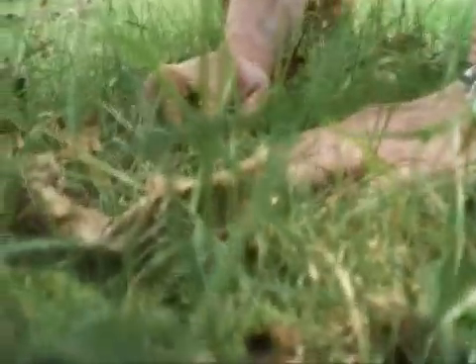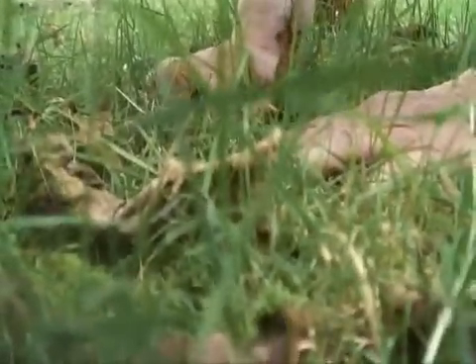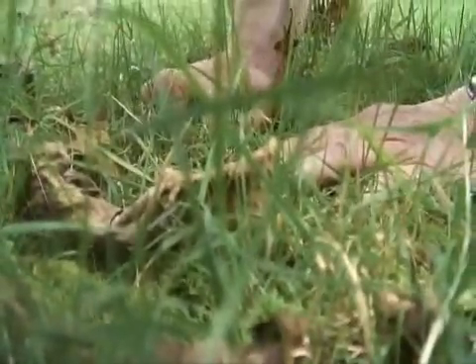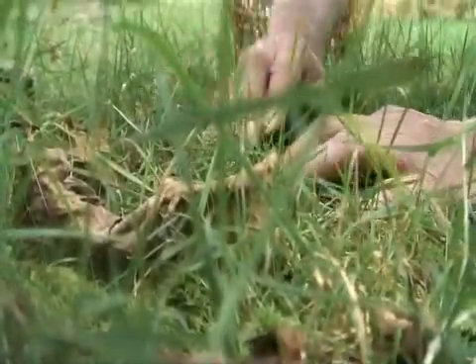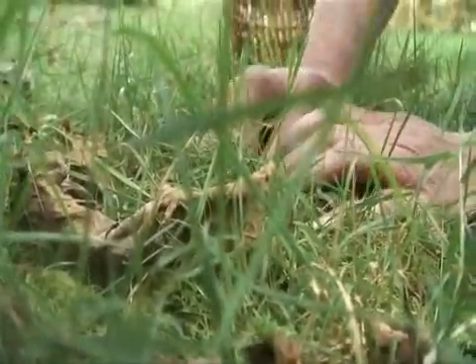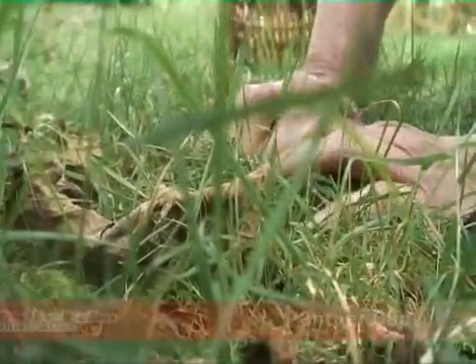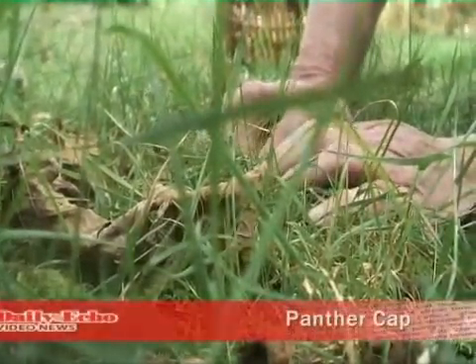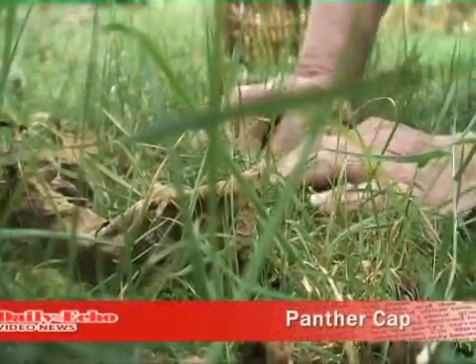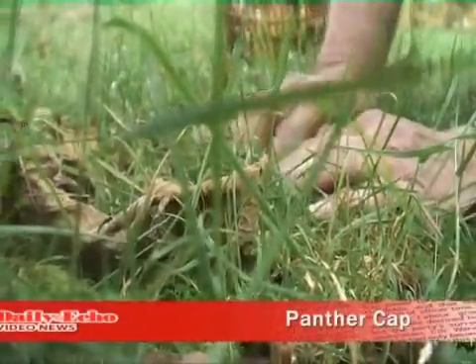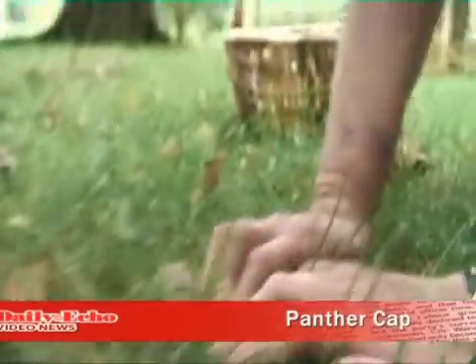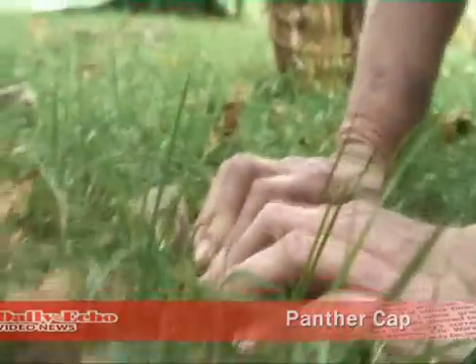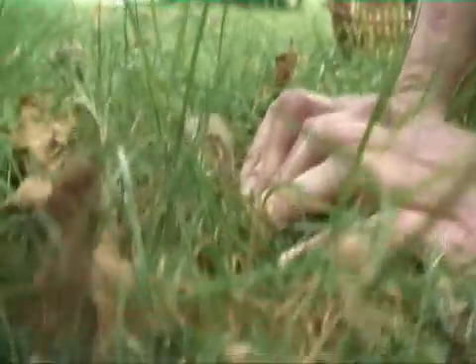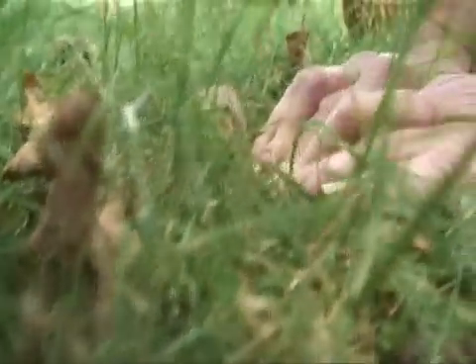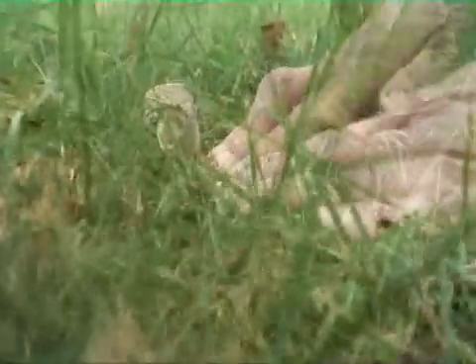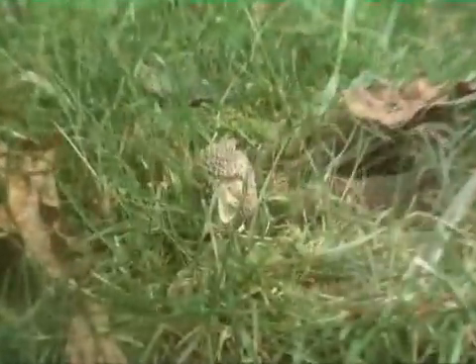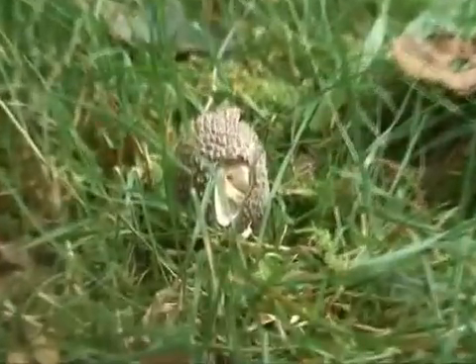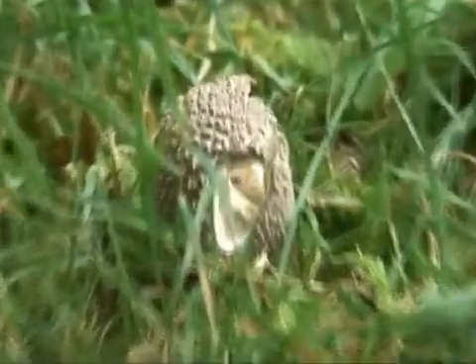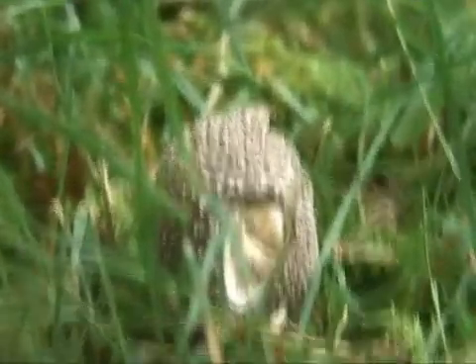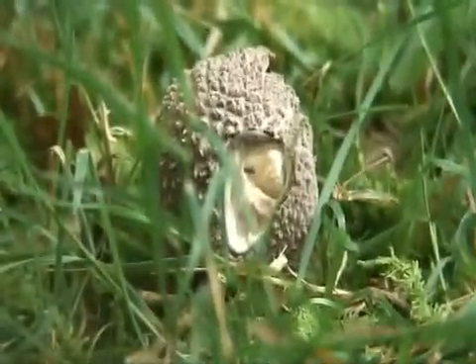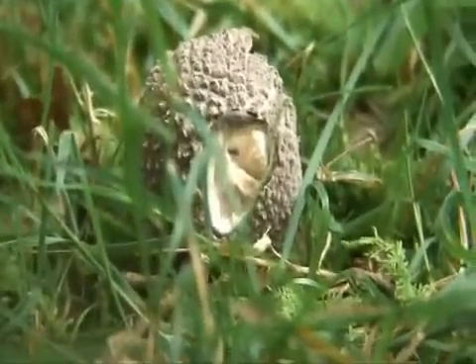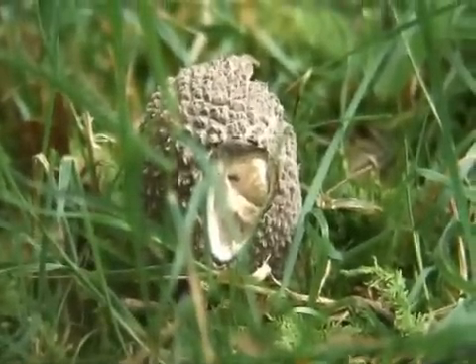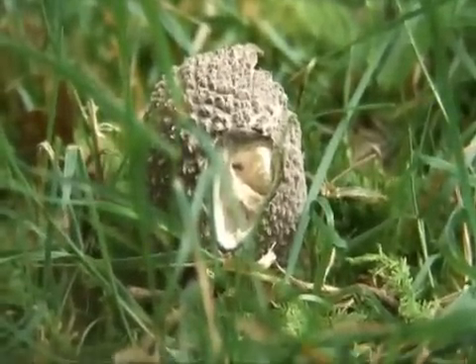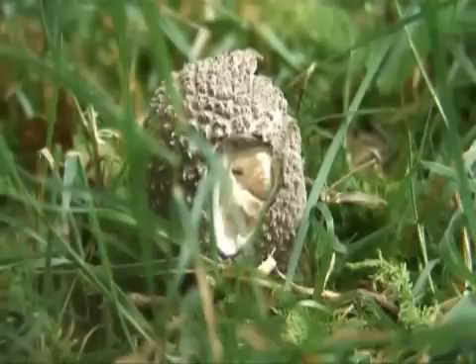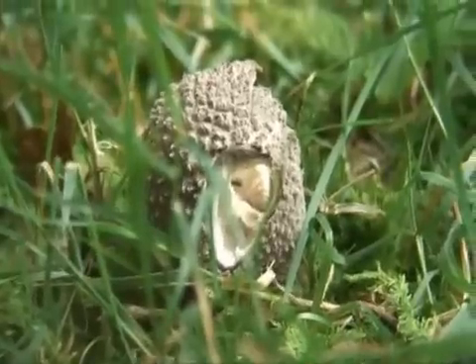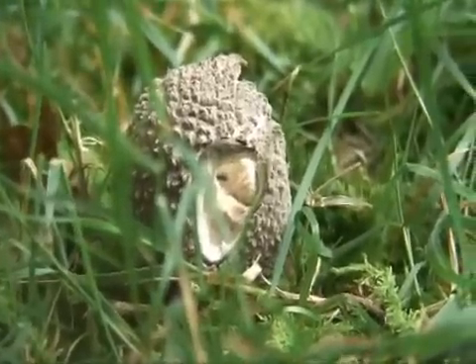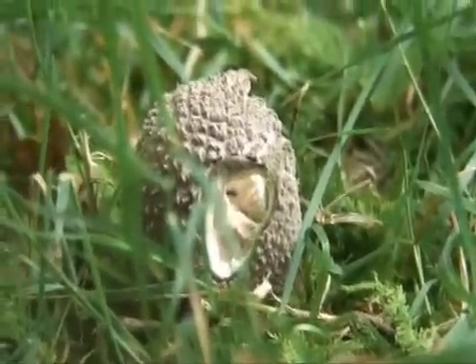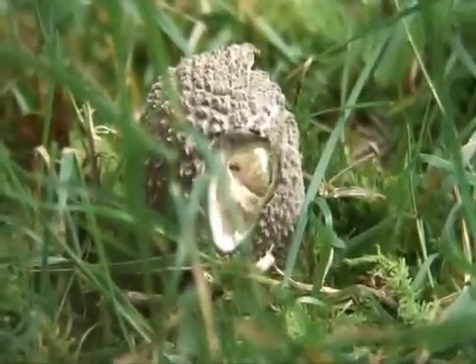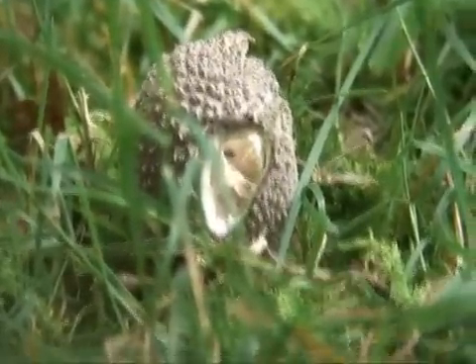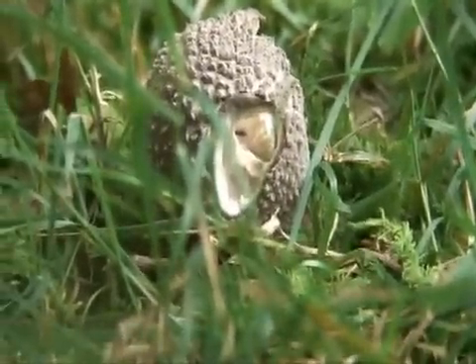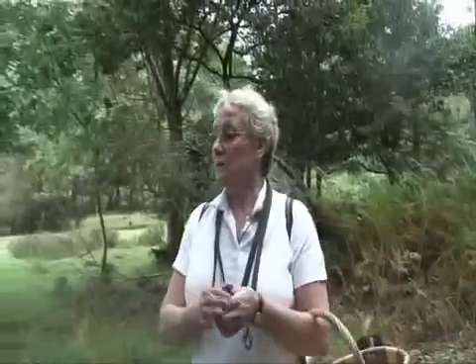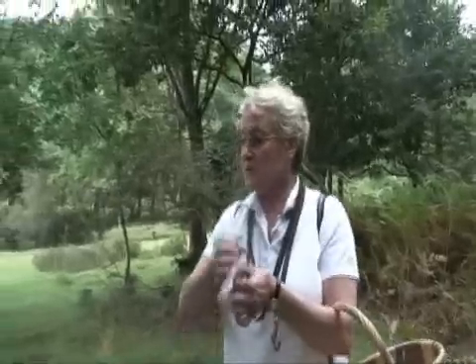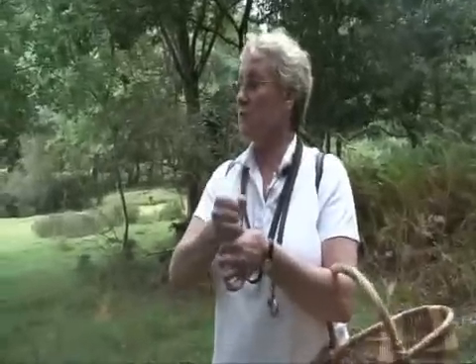The trouble with the Amanitas is that you actually need to see the root to be able to 100% identify them if you don't know. They look like — this time of year — initially they look like the caps when they're just coming through.